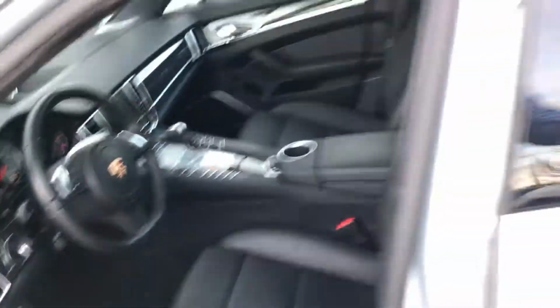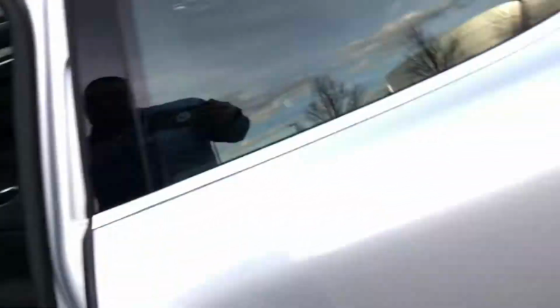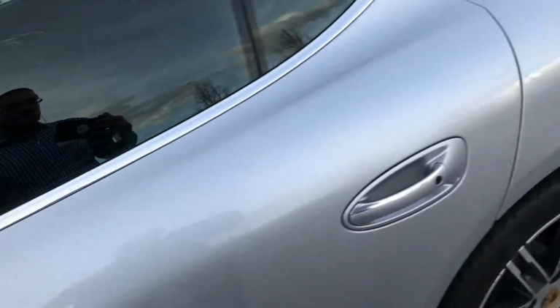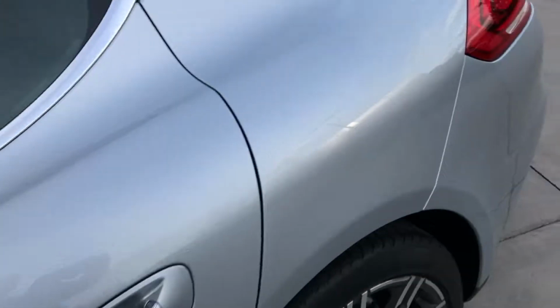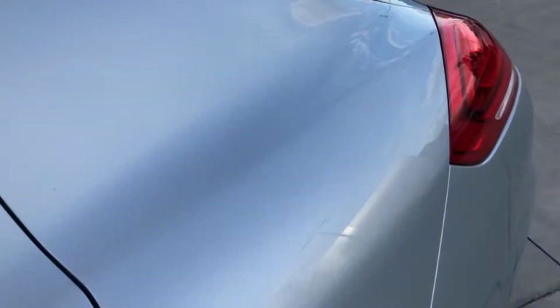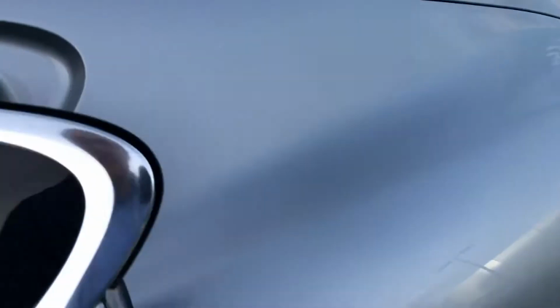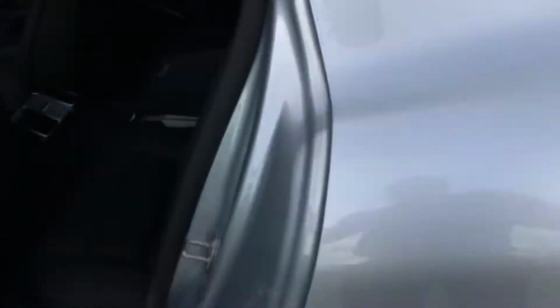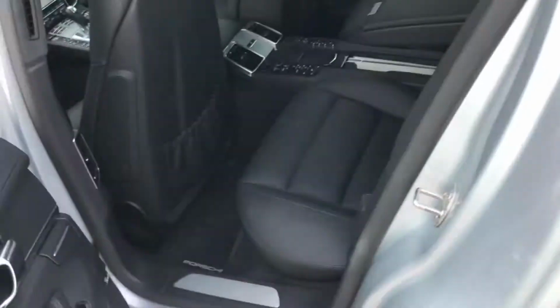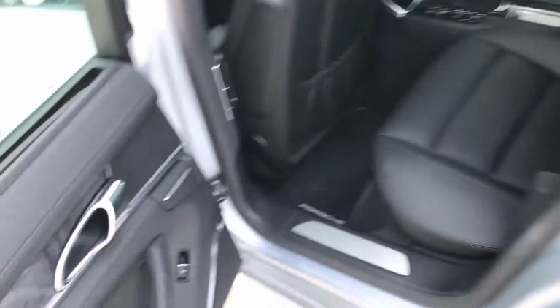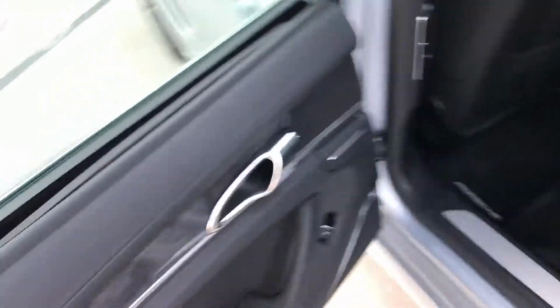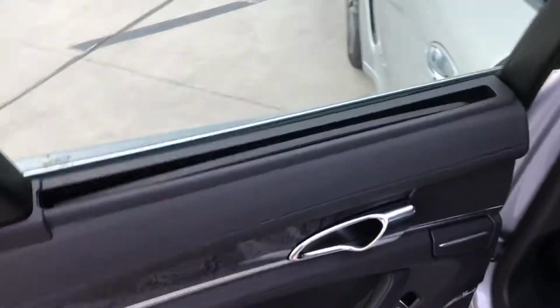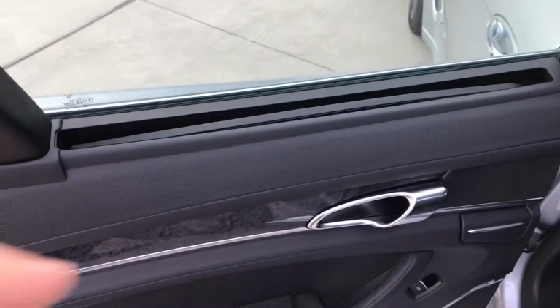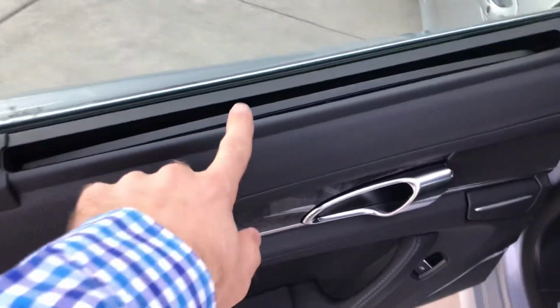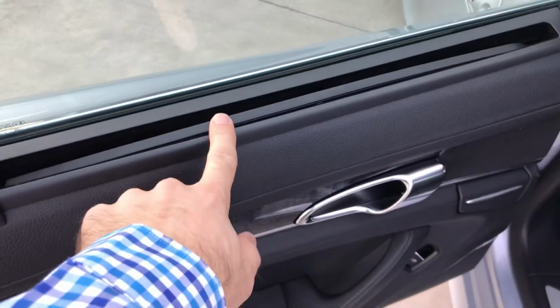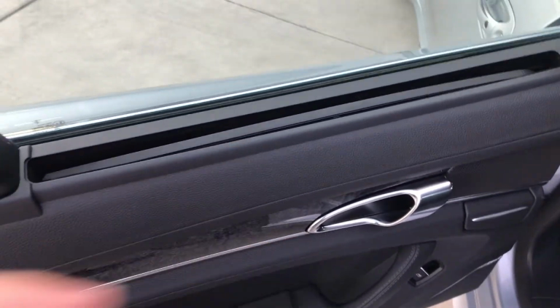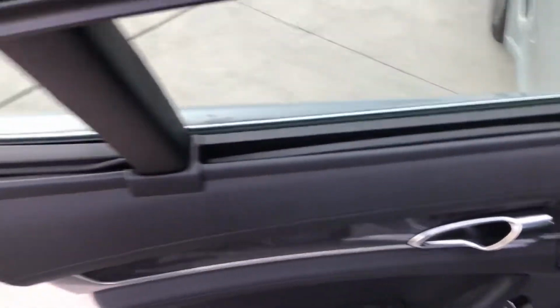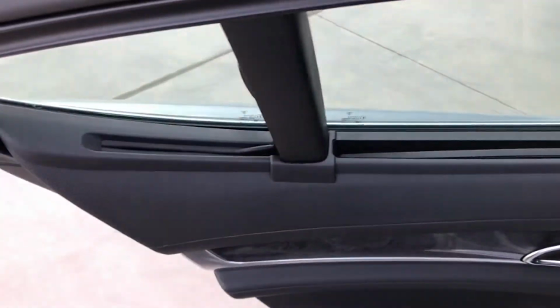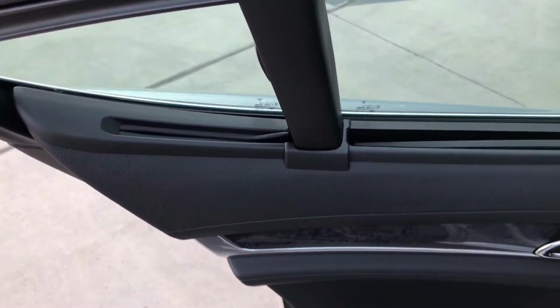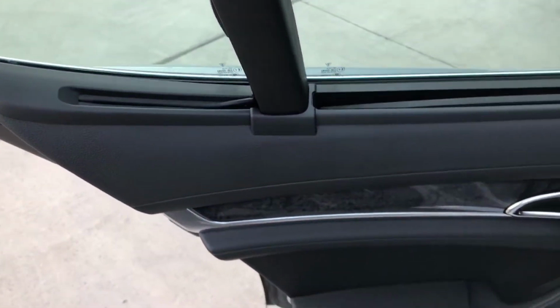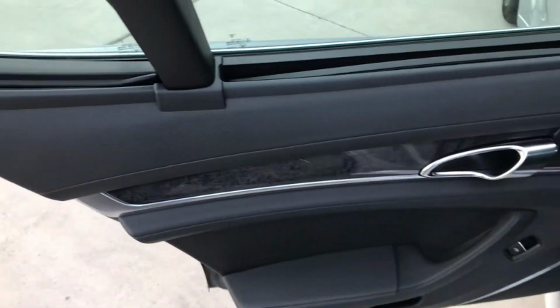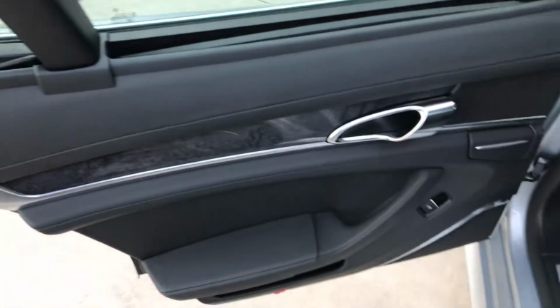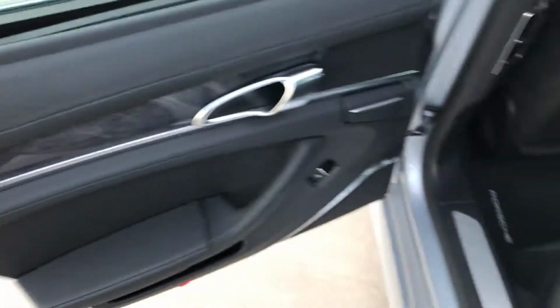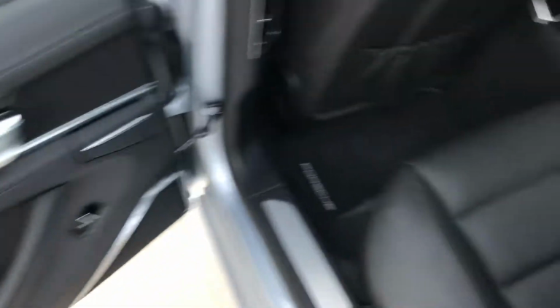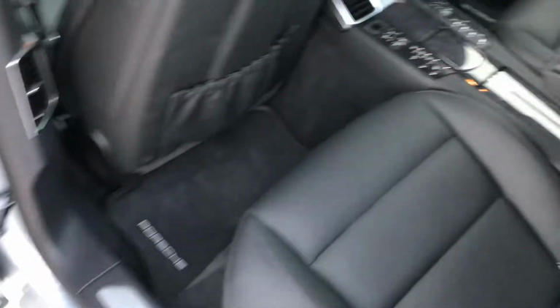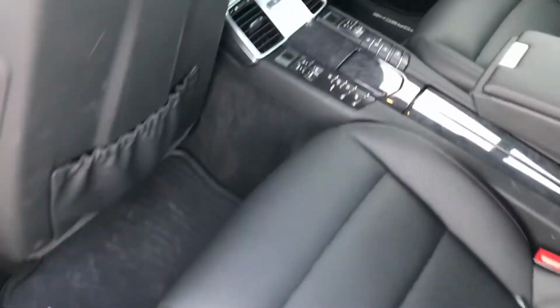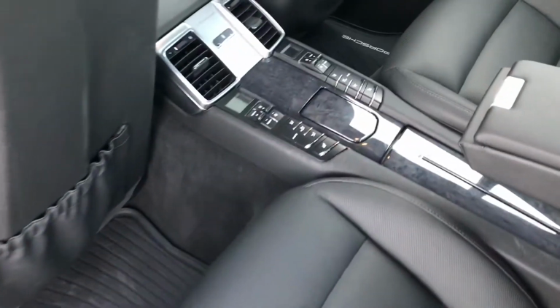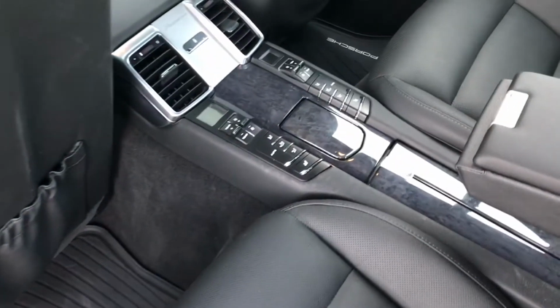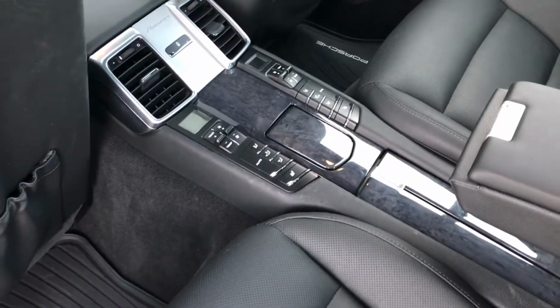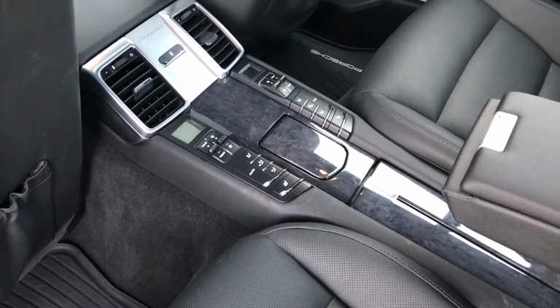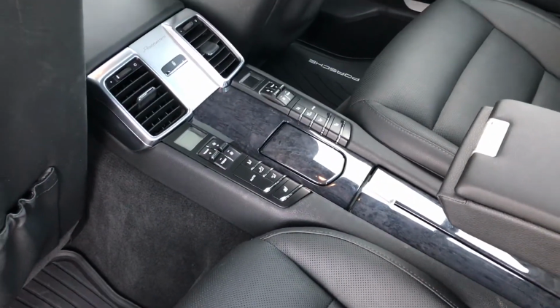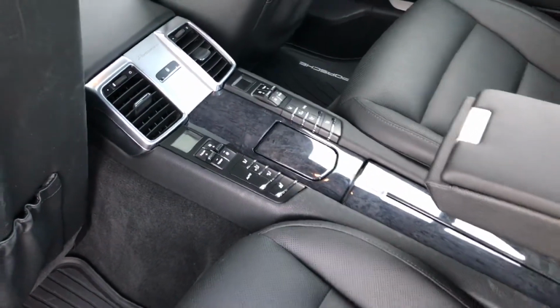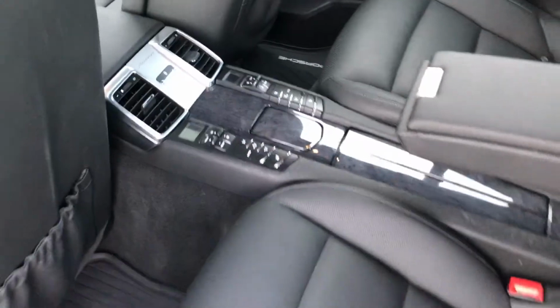Coming around to the back seat, it also has entry and drive, so the key just has to be with you. You can see the power sunshade for the rear — both rears have it. And we have four-zone climate control, so heated seats in the rear, and they each have their own temperature control as well.